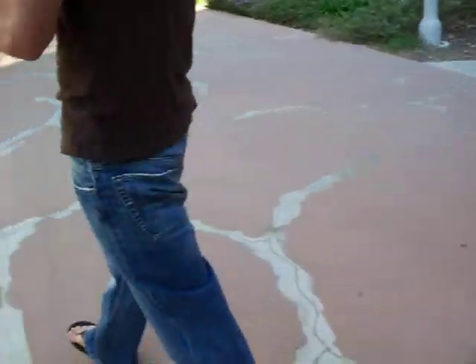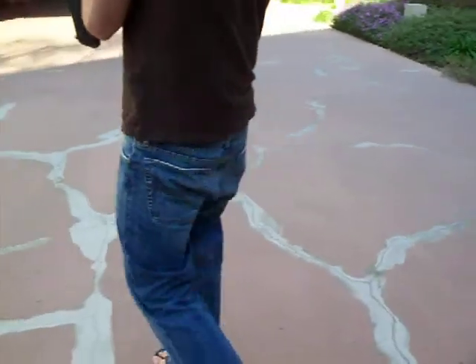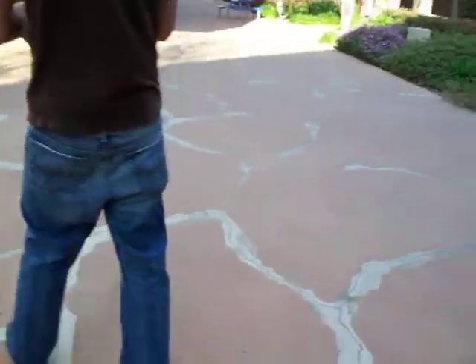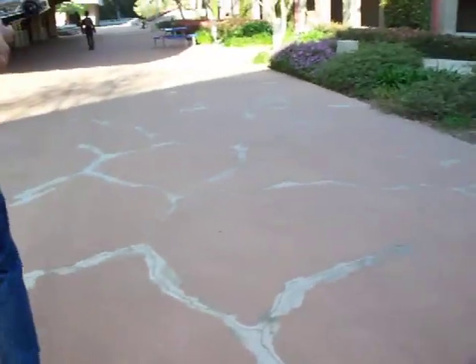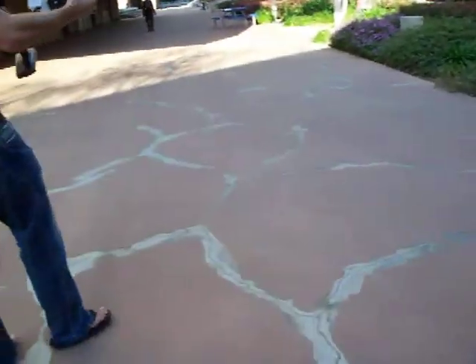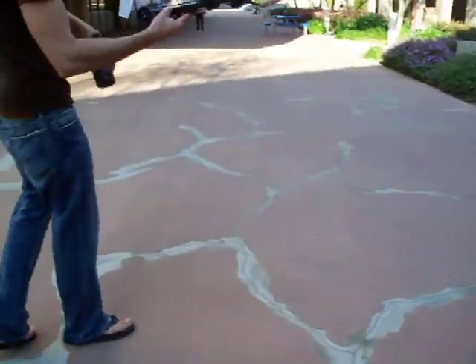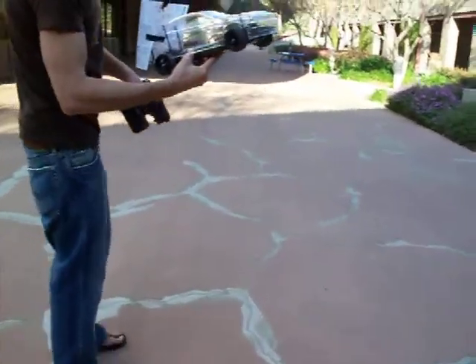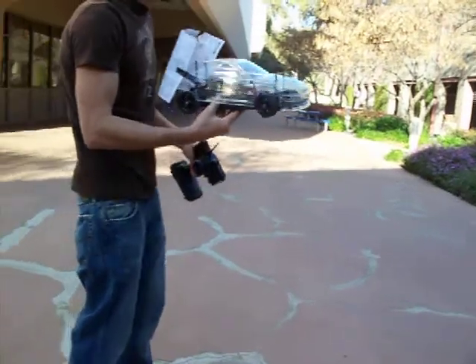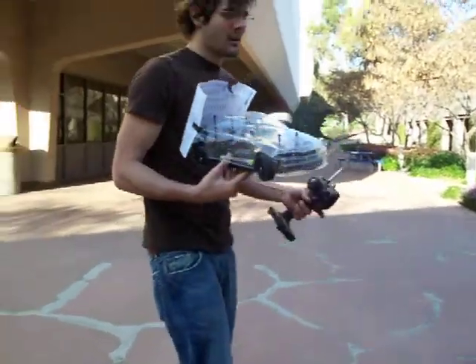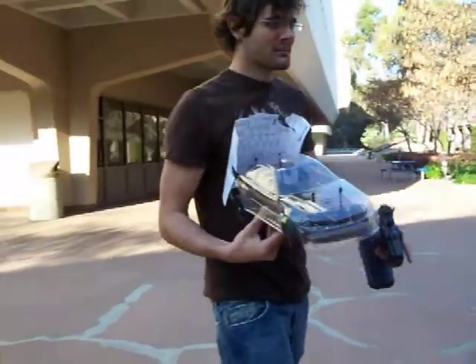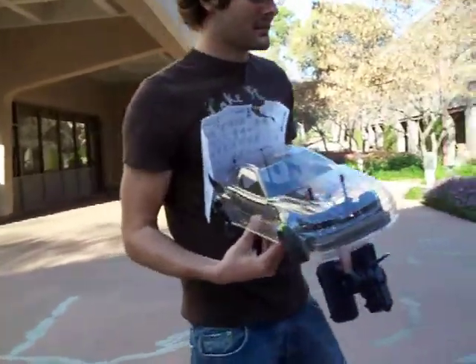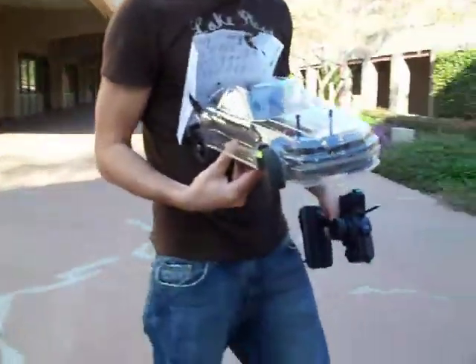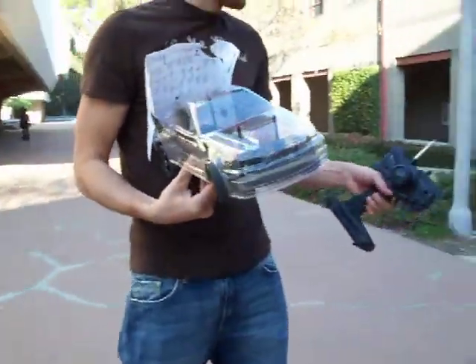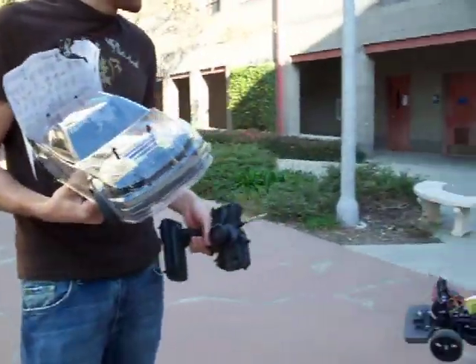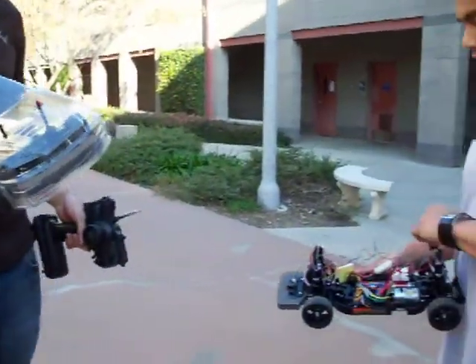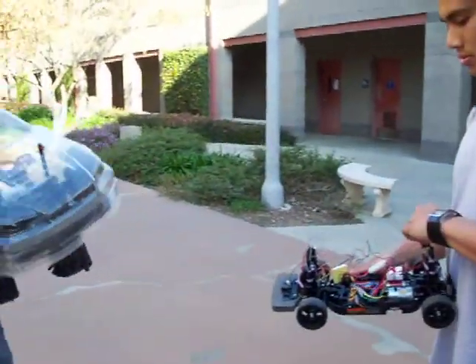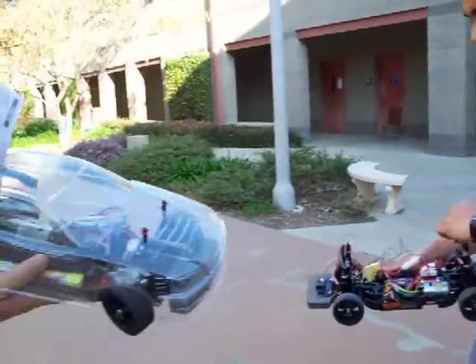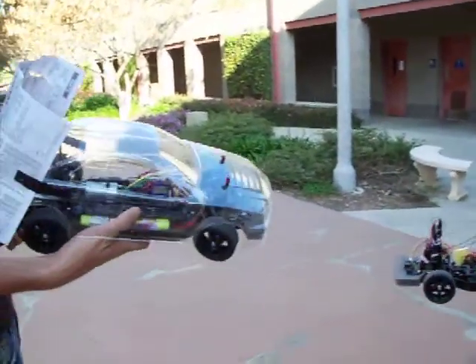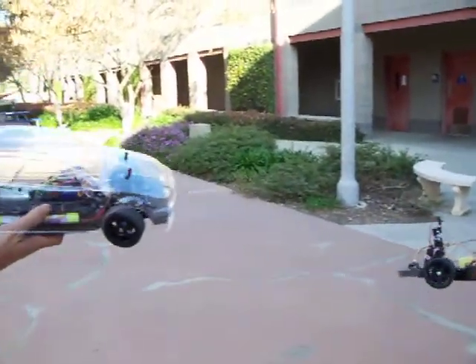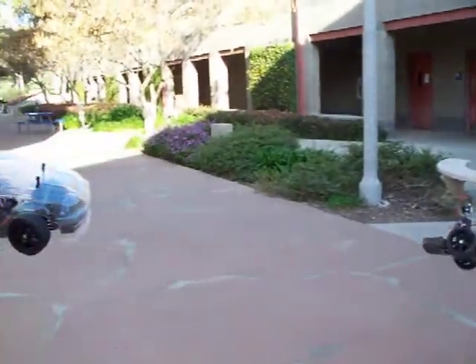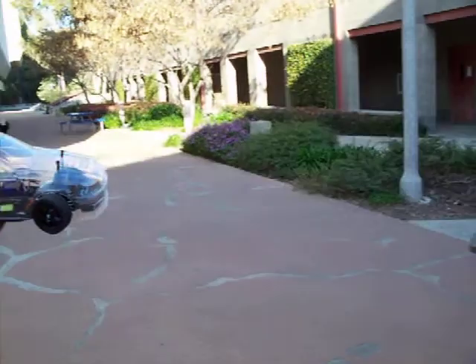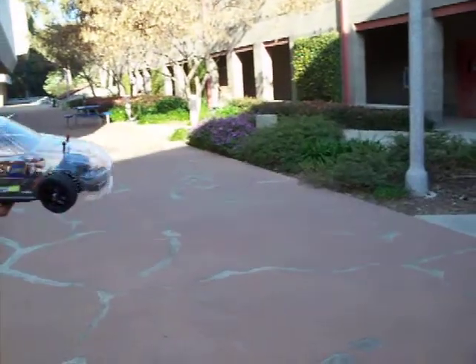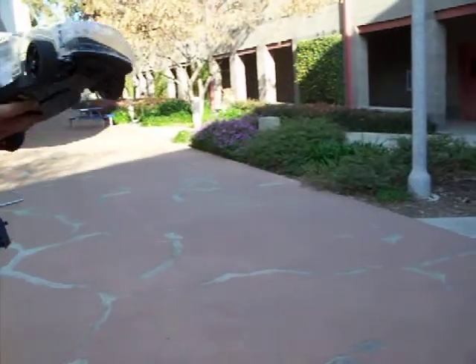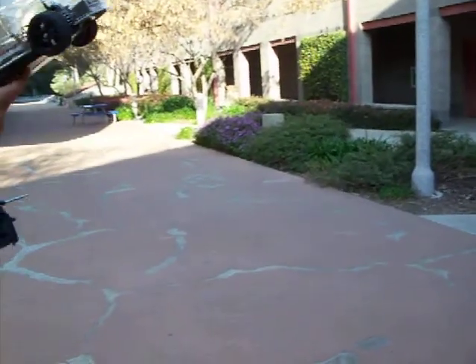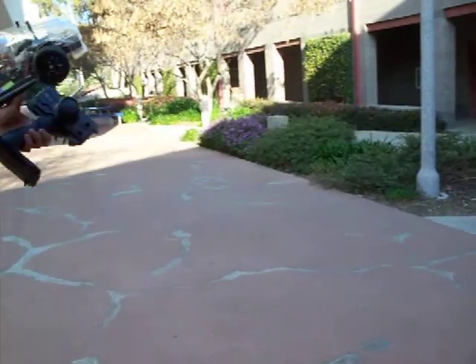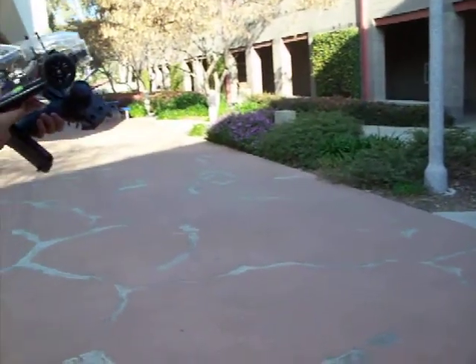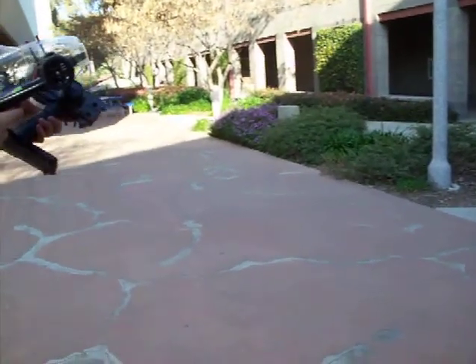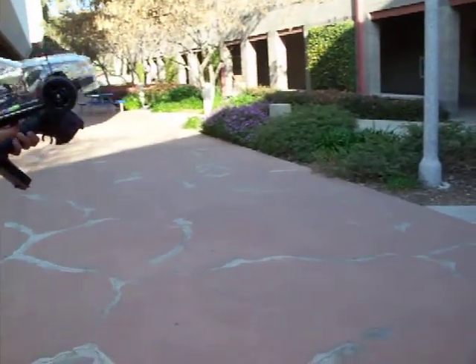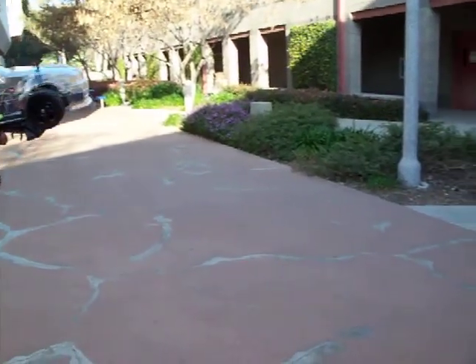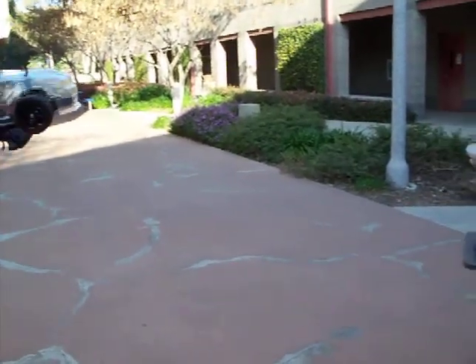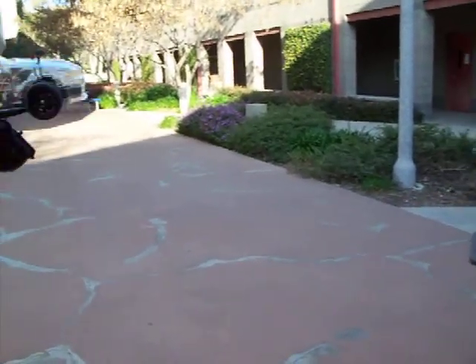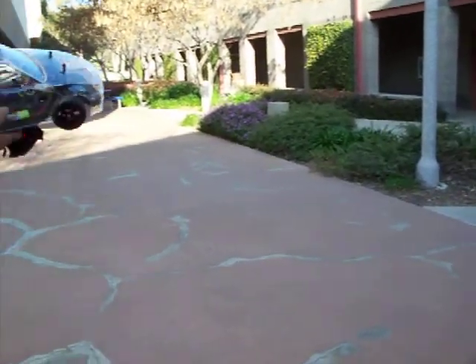Seriously? You guys built that yourself? Yeah, they're modeled. We bought the board and stuff — the Arduino boards. This is just a hobby shop.